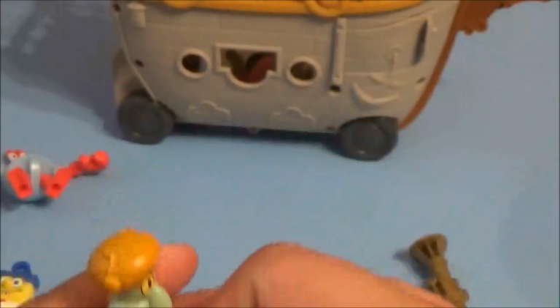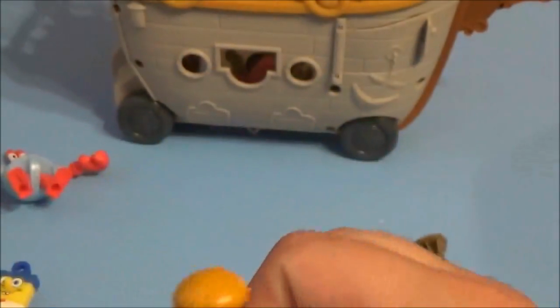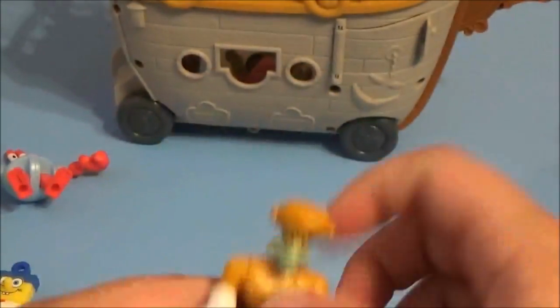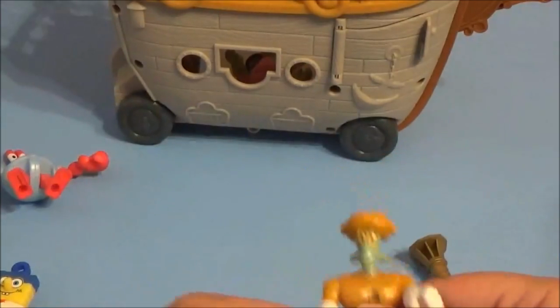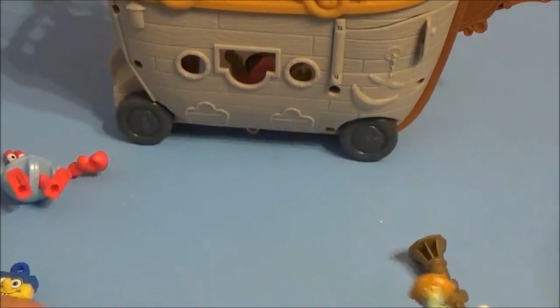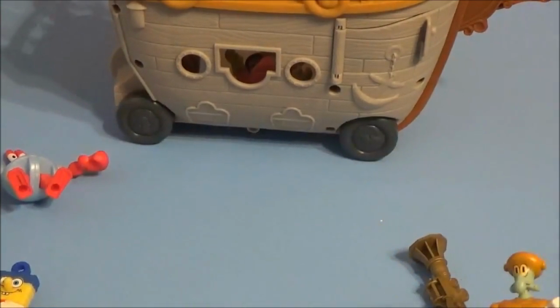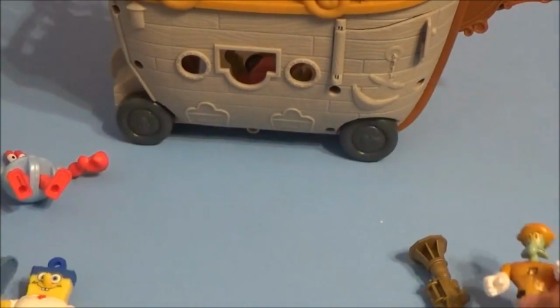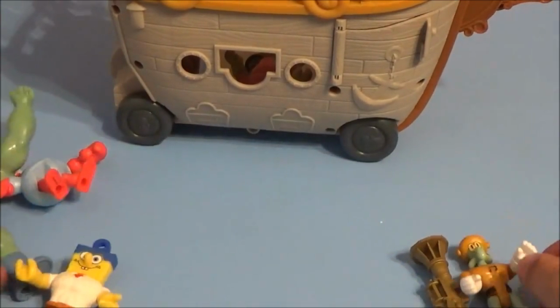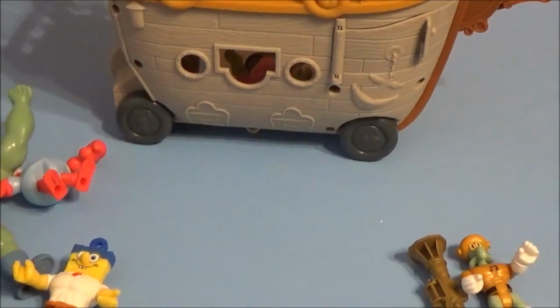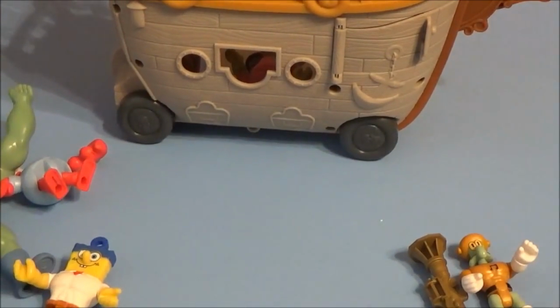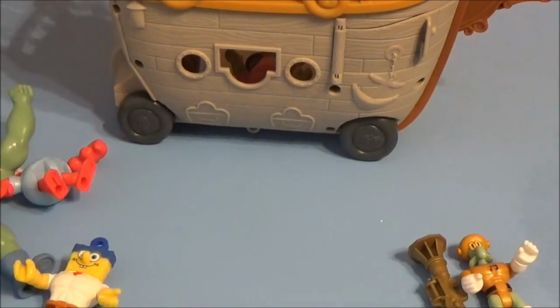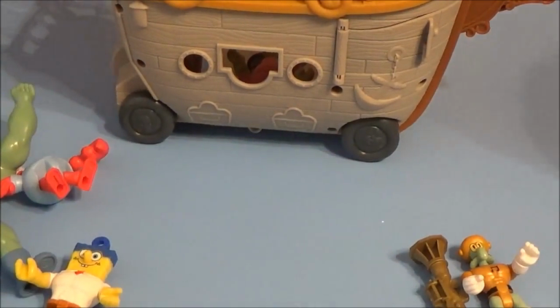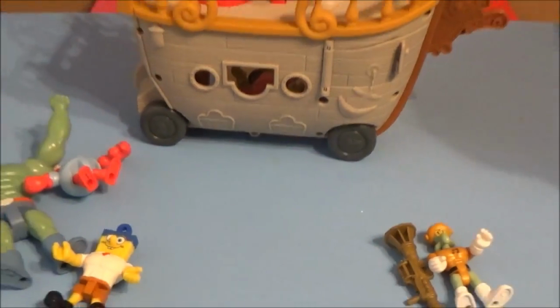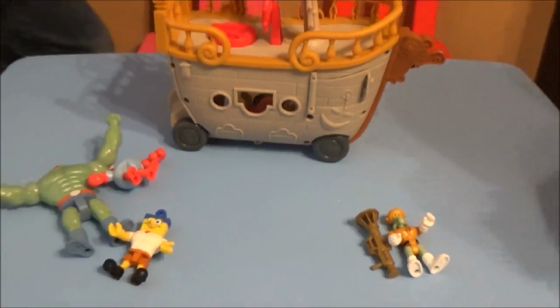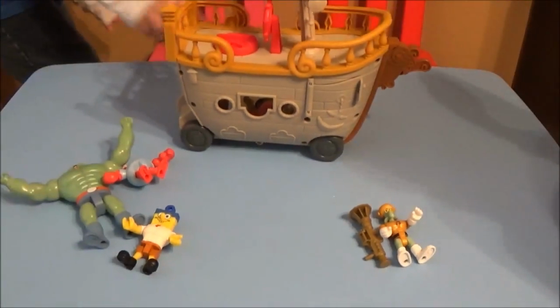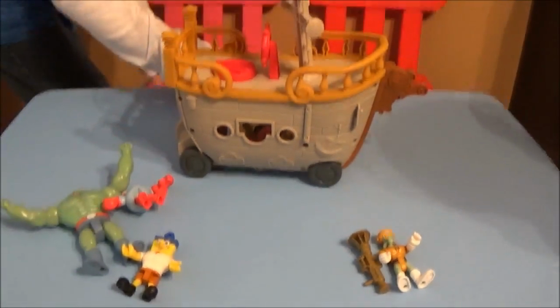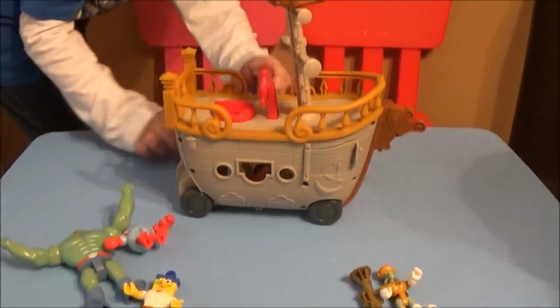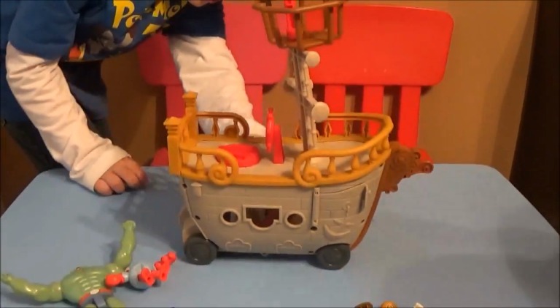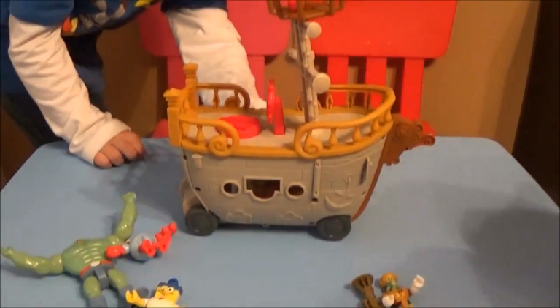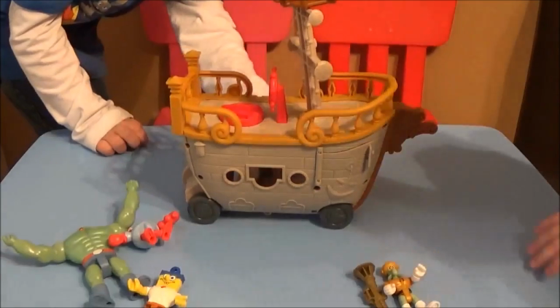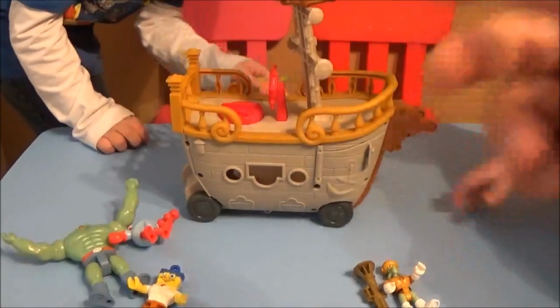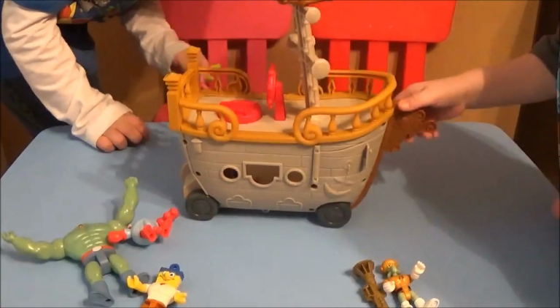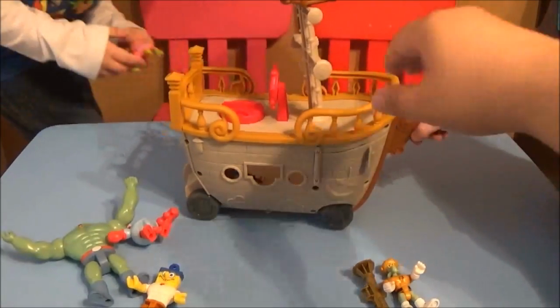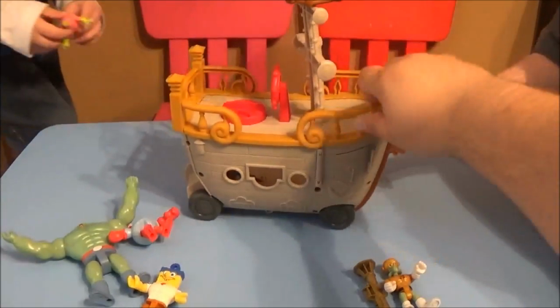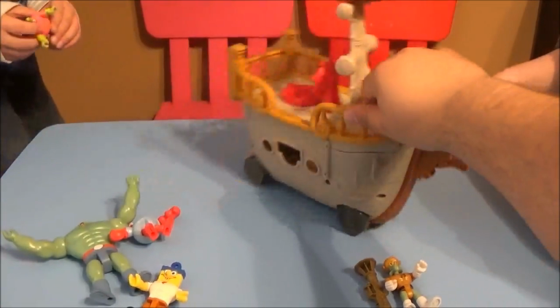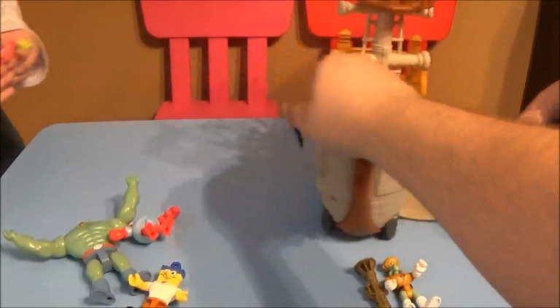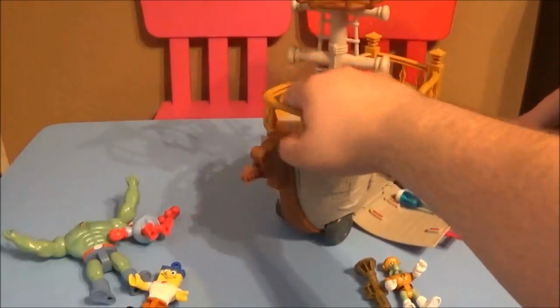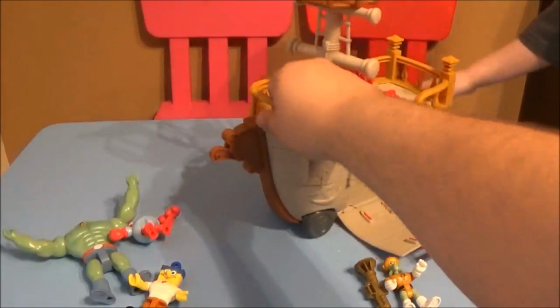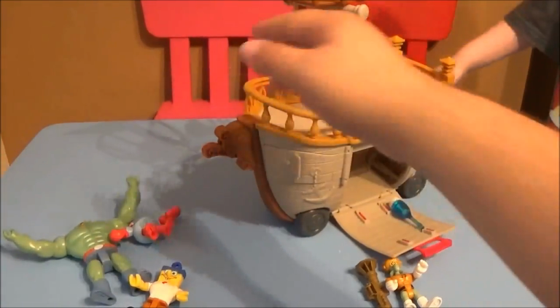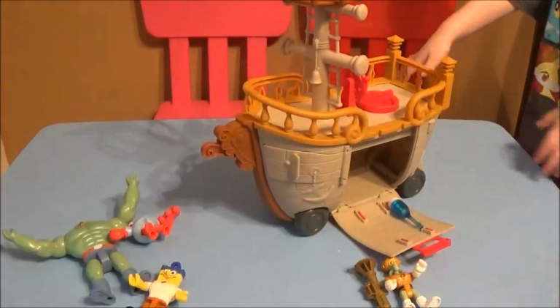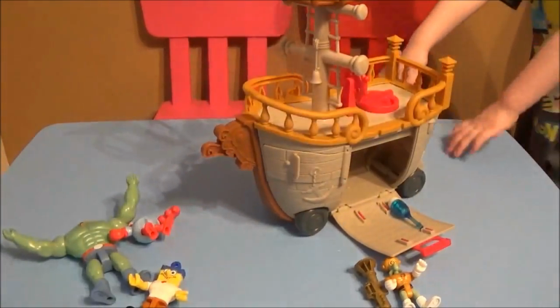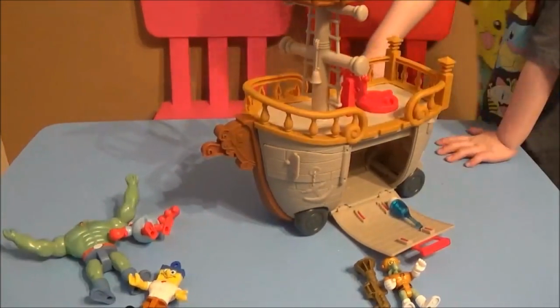So these are all the new superhero figures from the movie. If you guys just want to show them how the ship works, you guys can play for a second — go ahead.